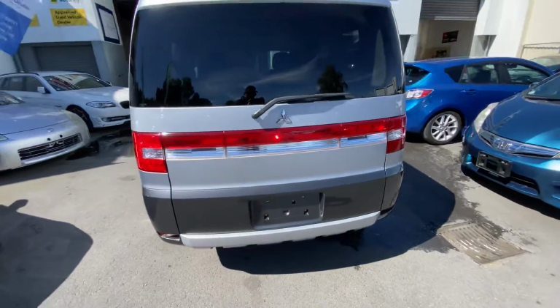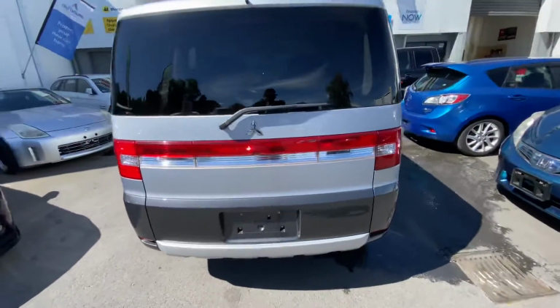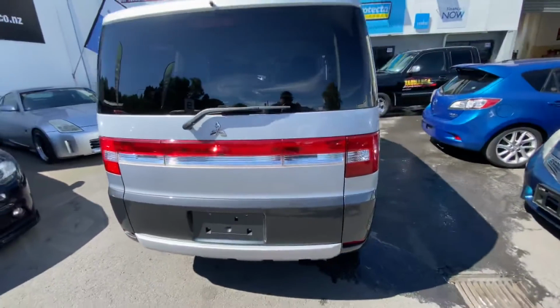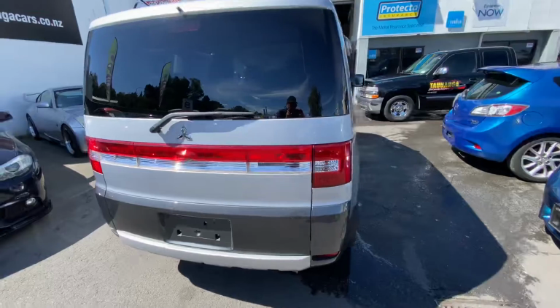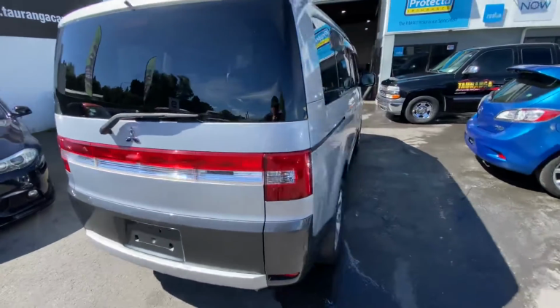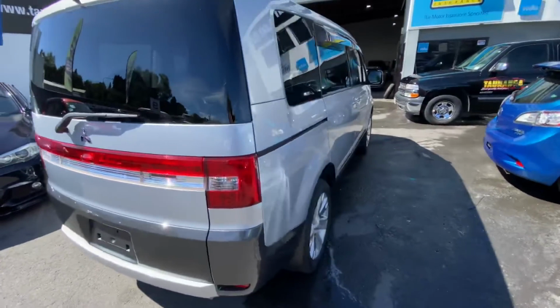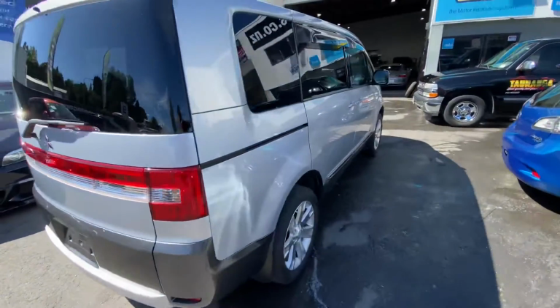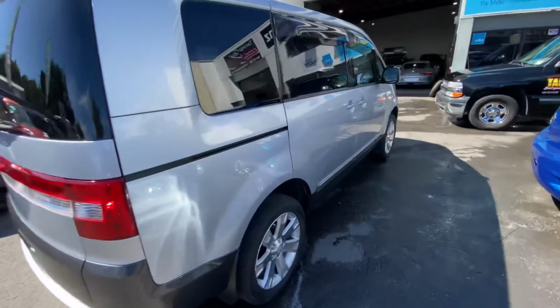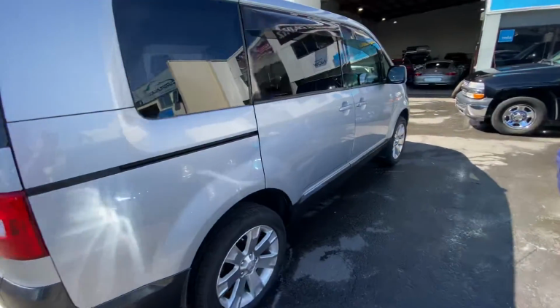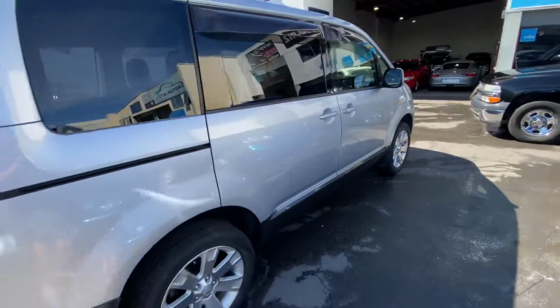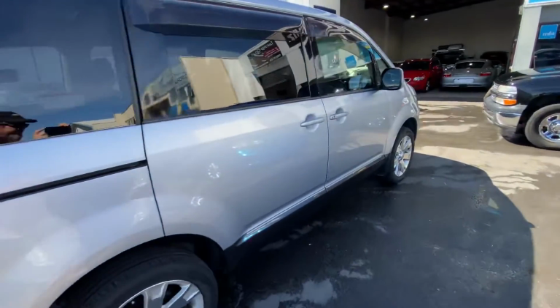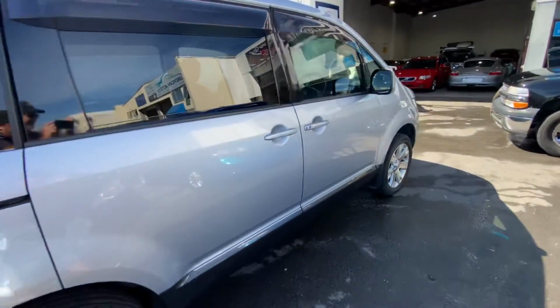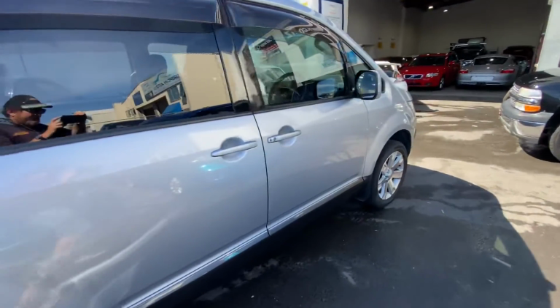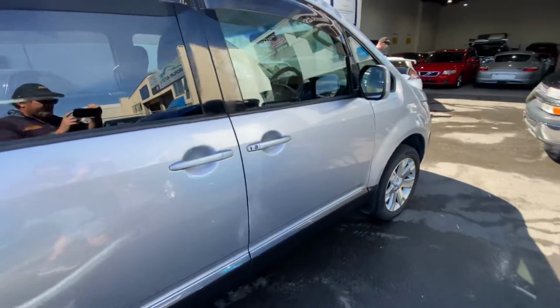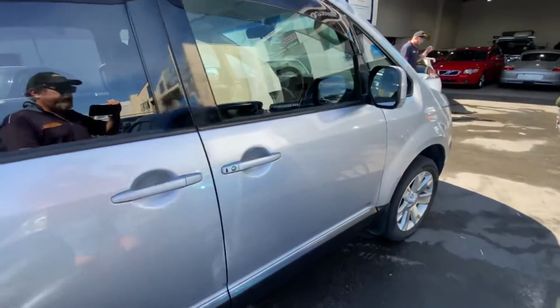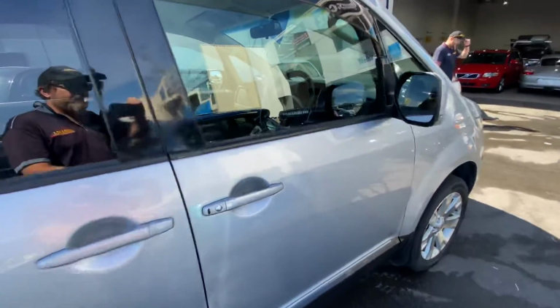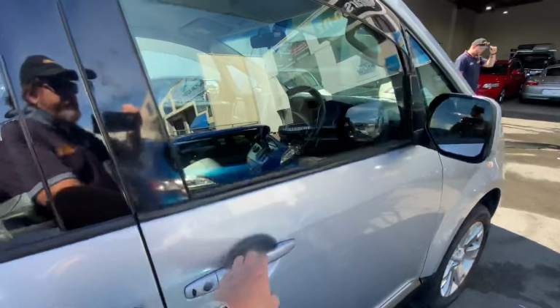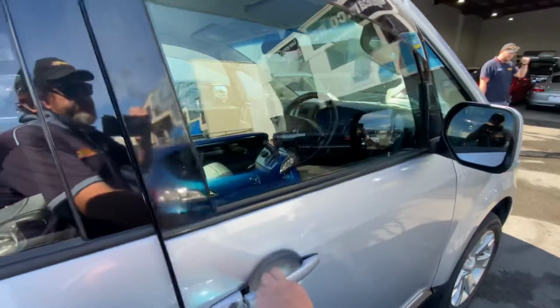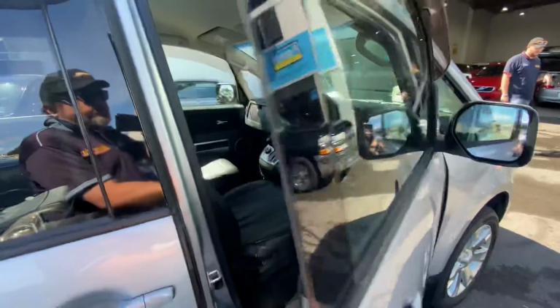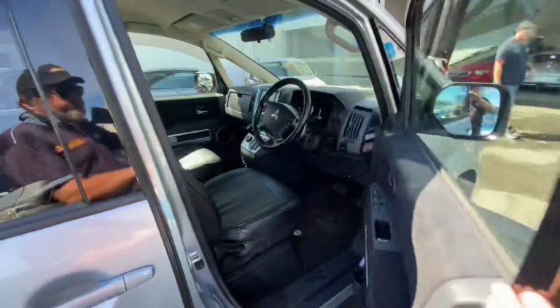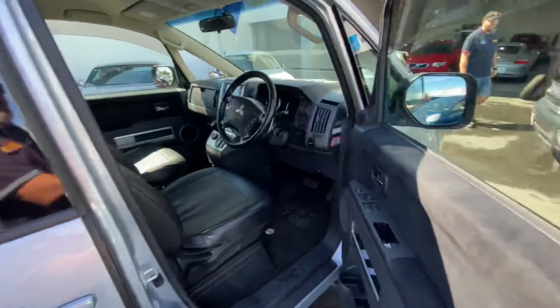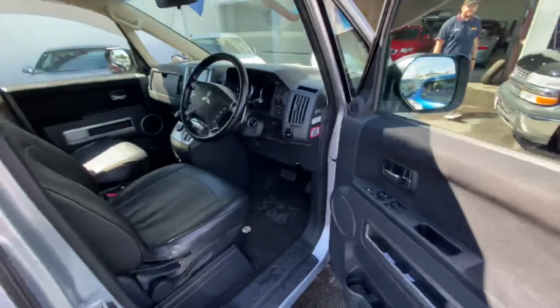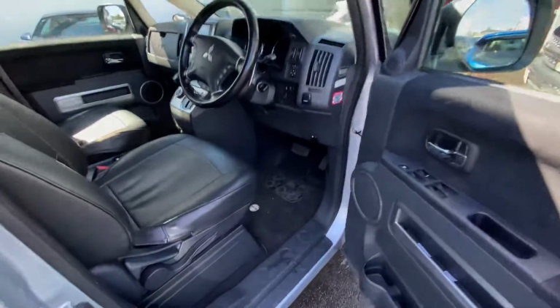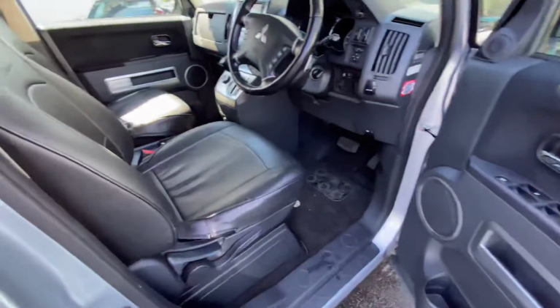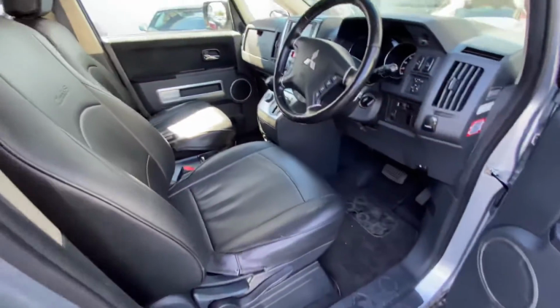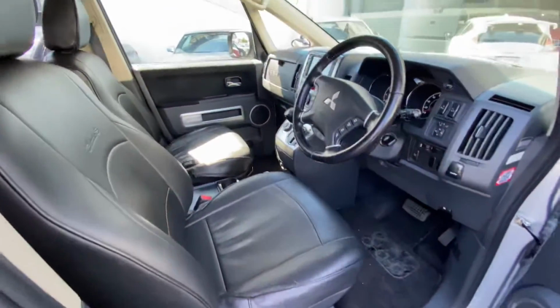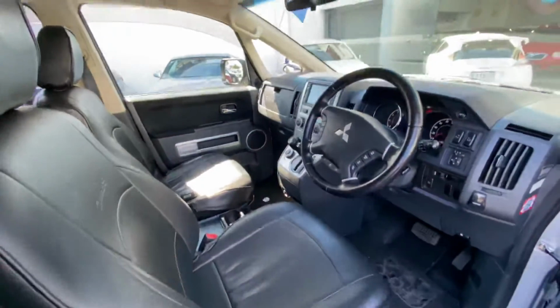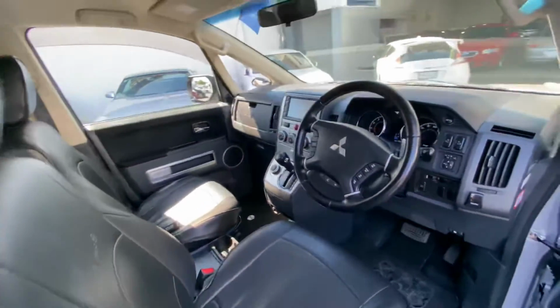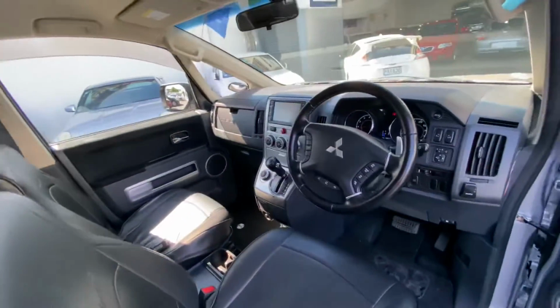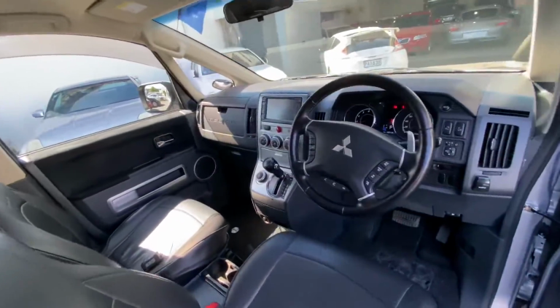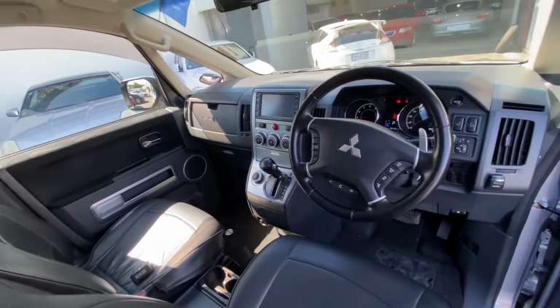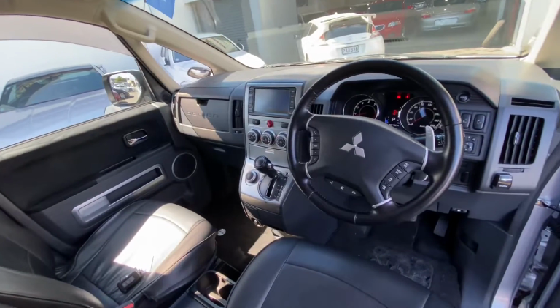It's got the grey interior trim, high ground clearance, 2WD and 4WD selection, fitted seat covers, cruise control, and a reverse camera.